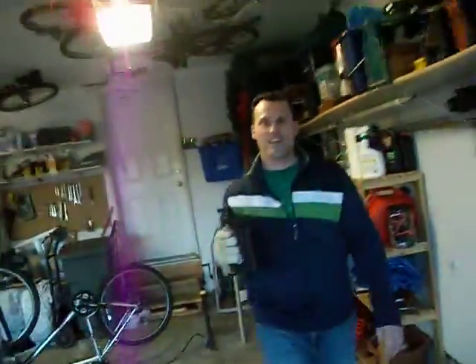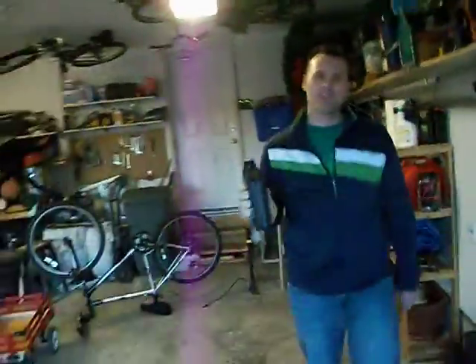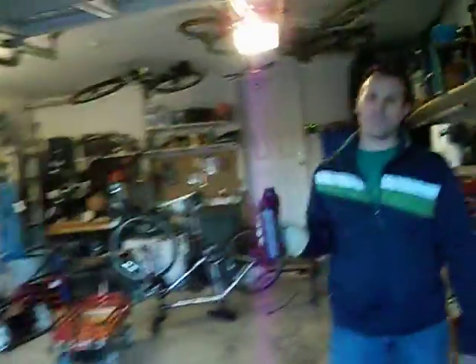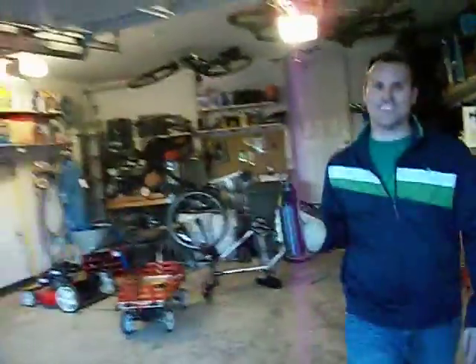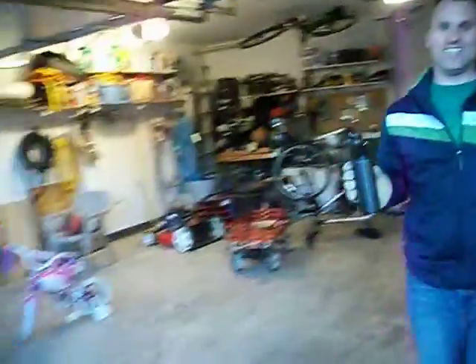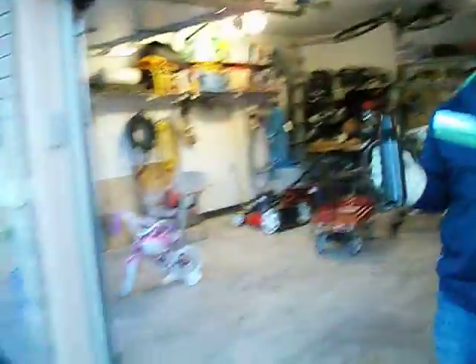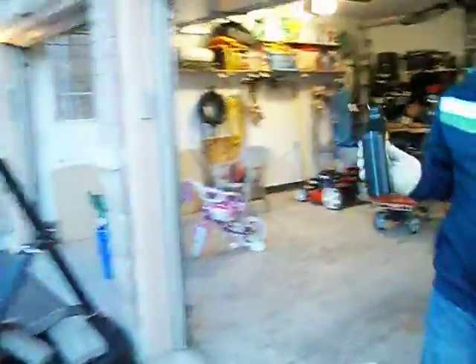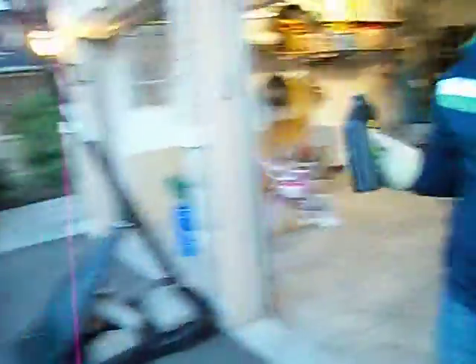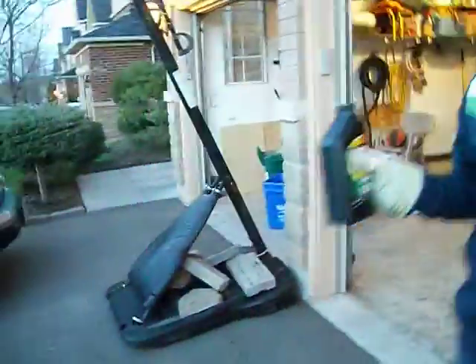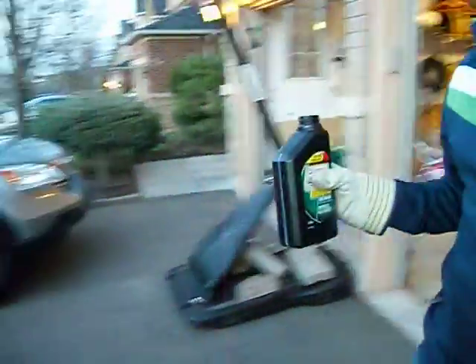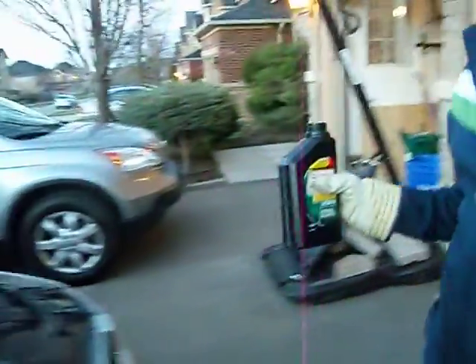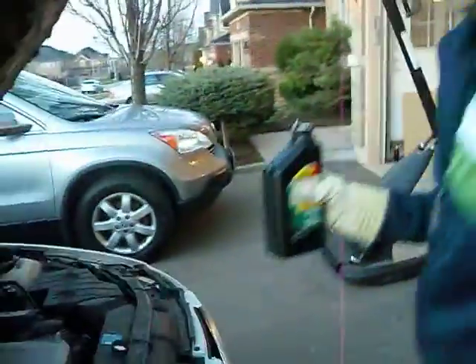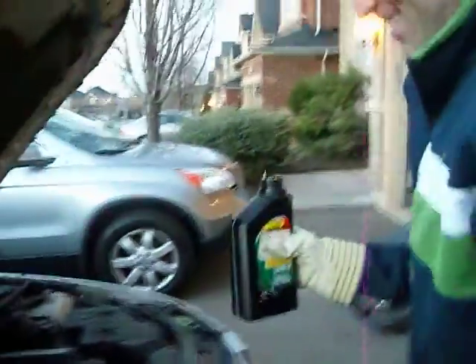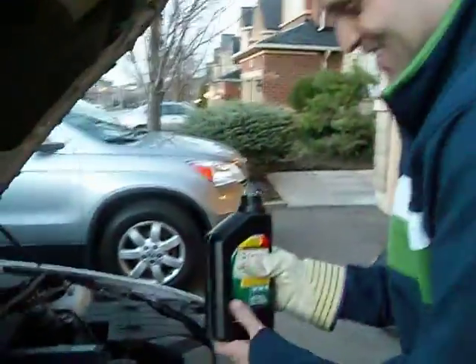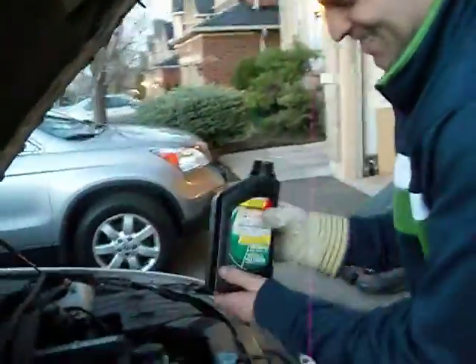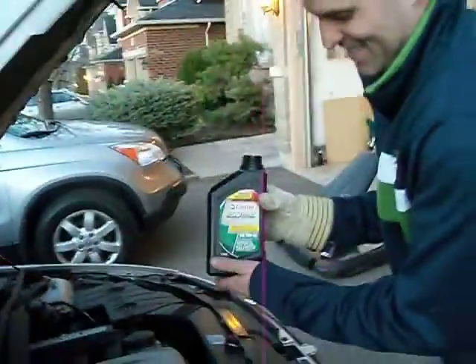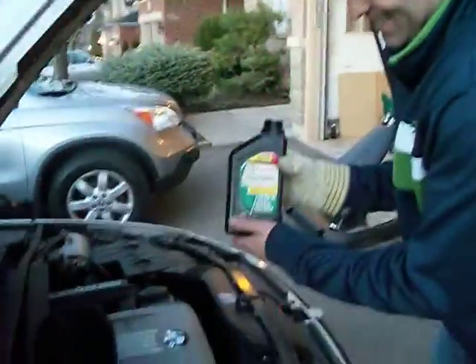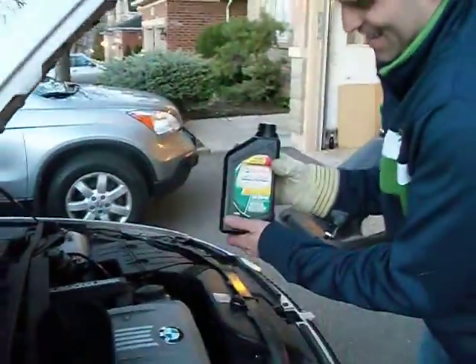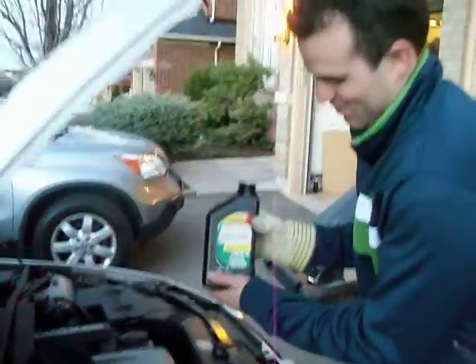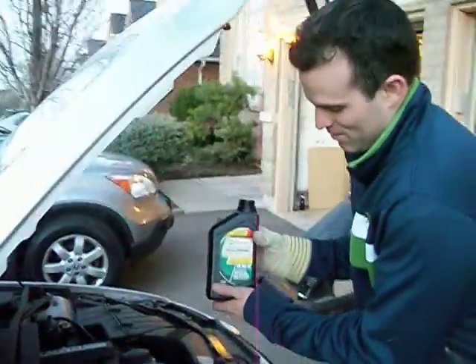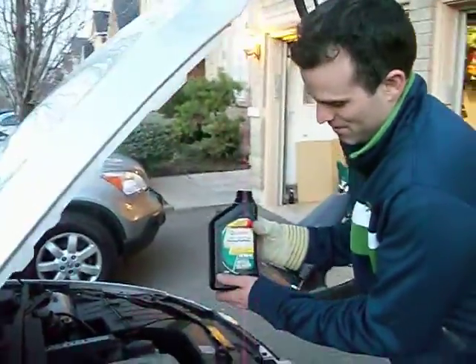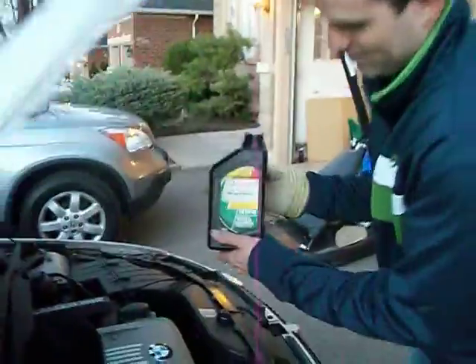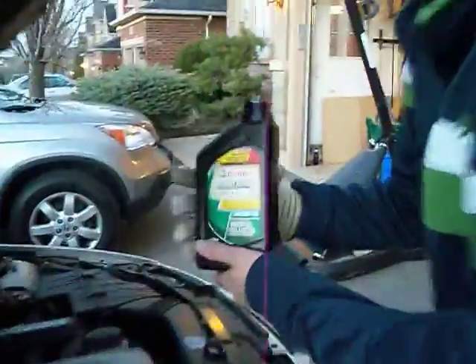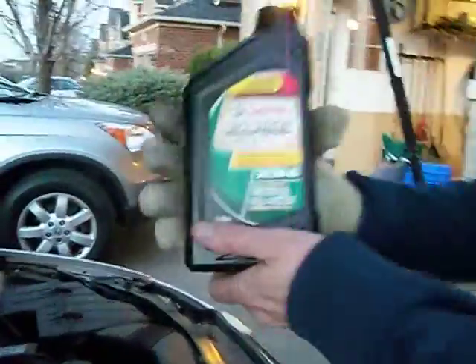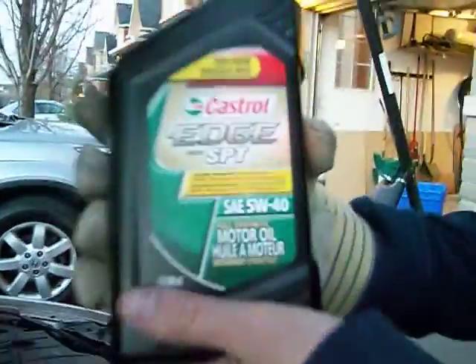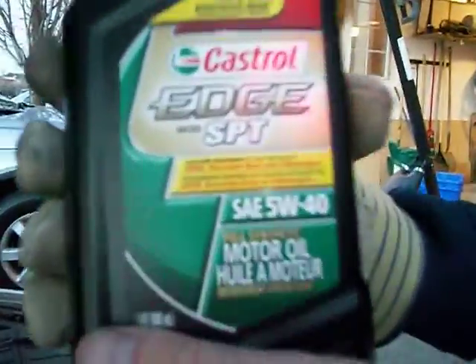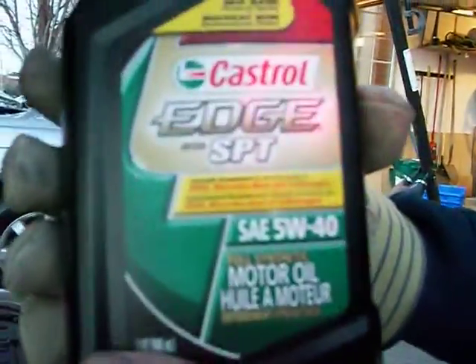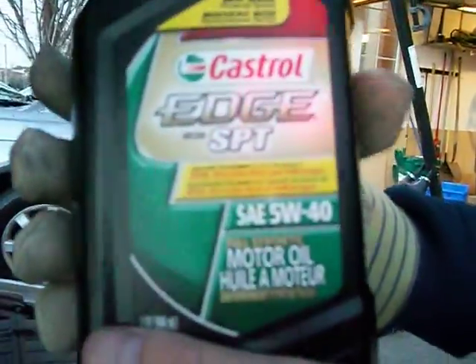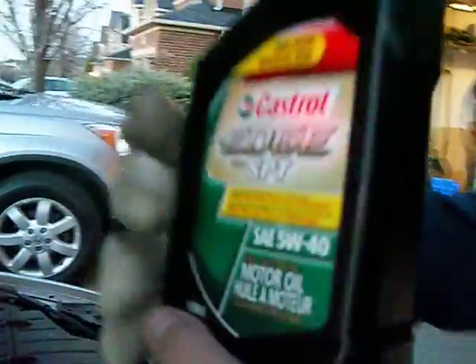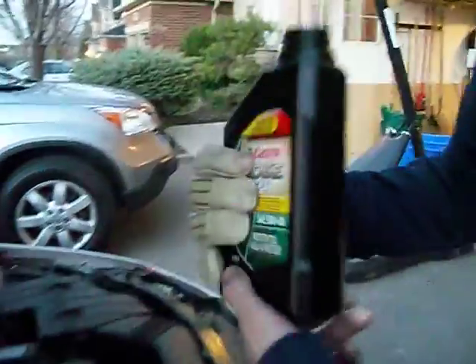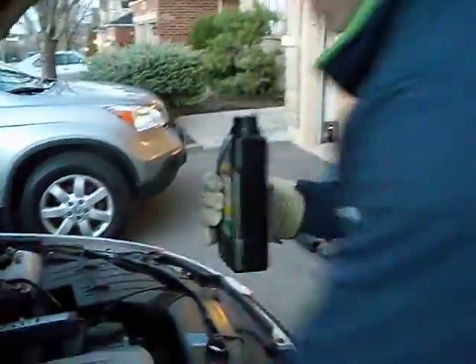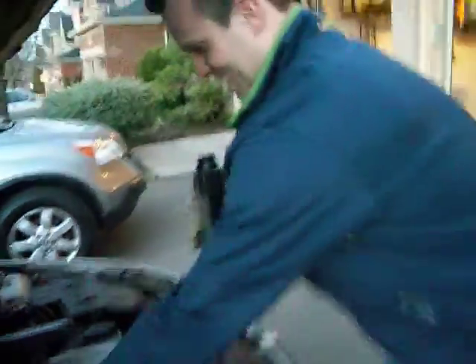I use Castrol — a little 5w40. A little 5w40, and it does say BMW on it. That's why we got it.